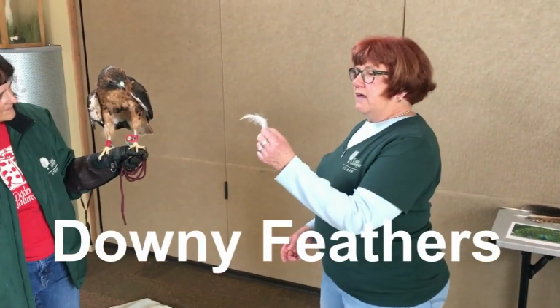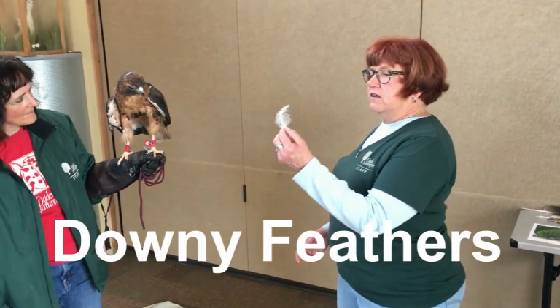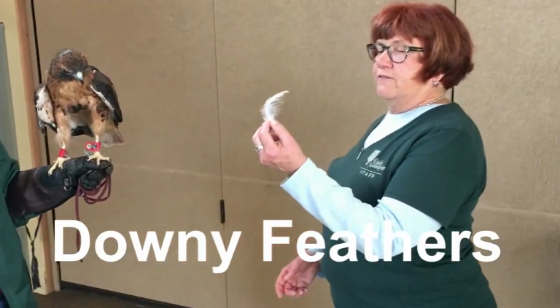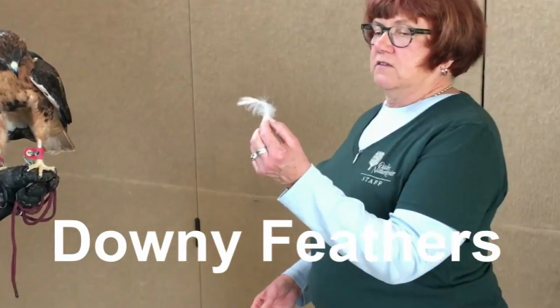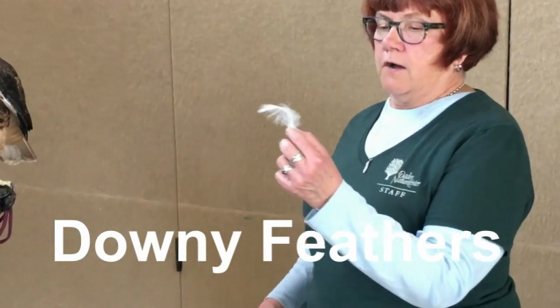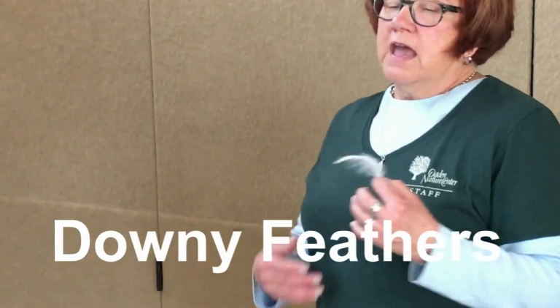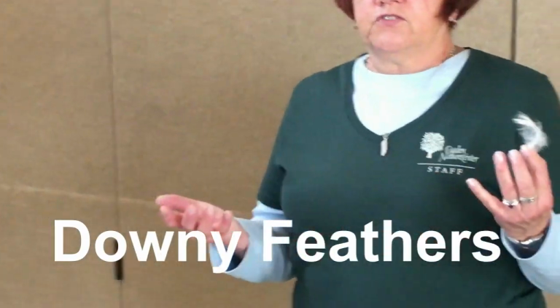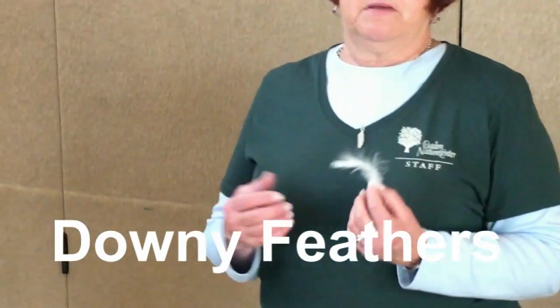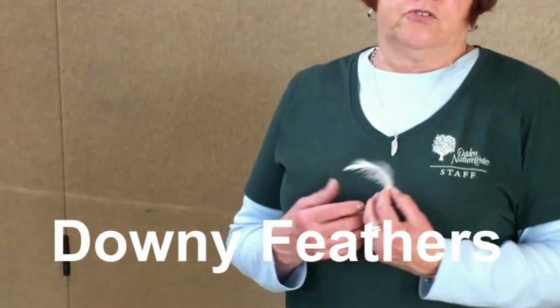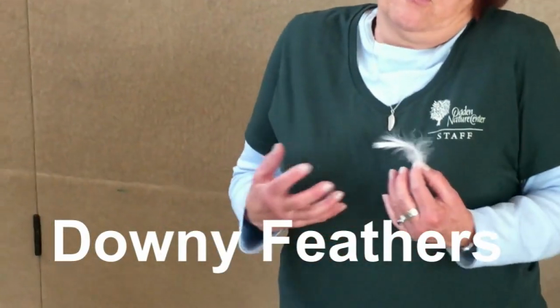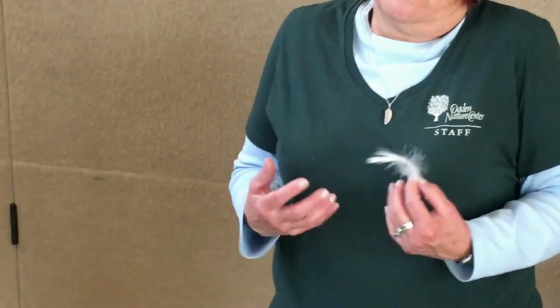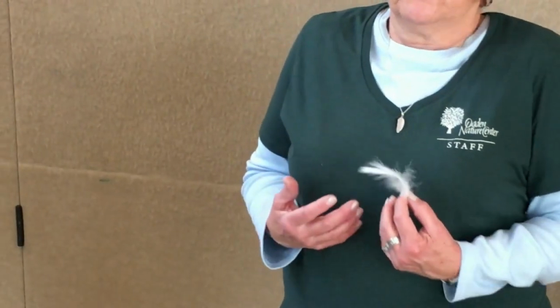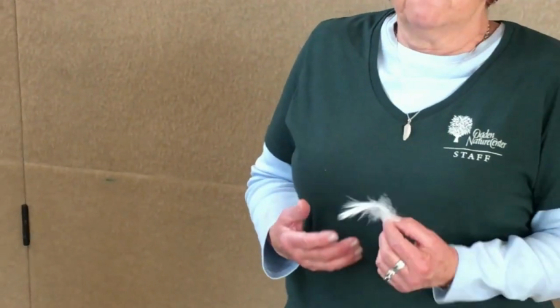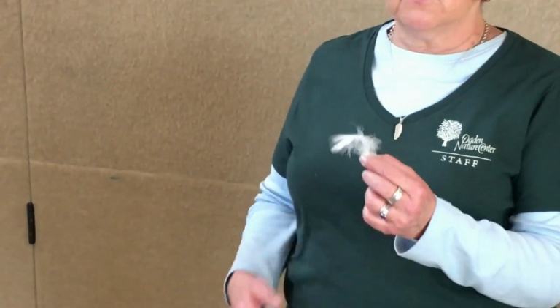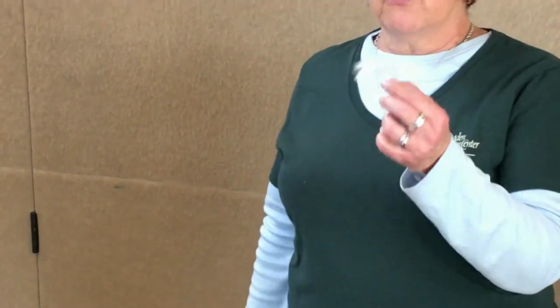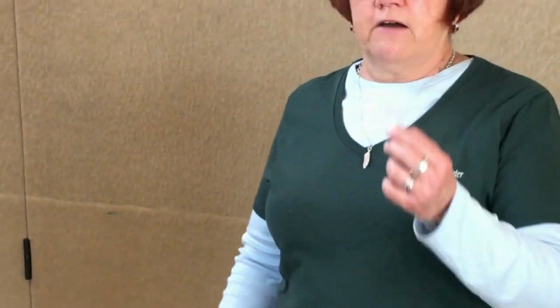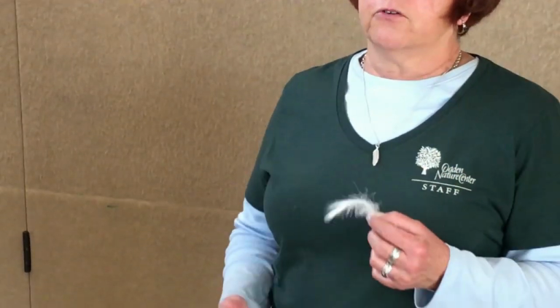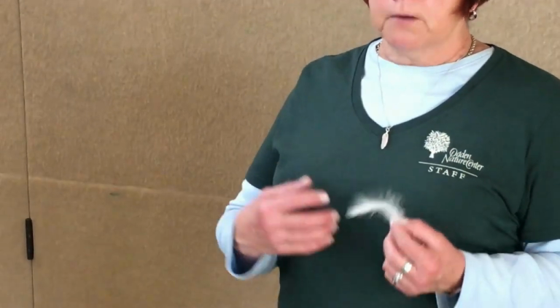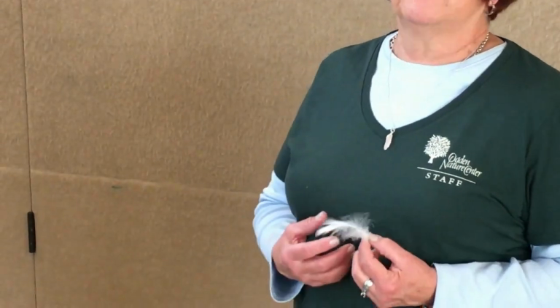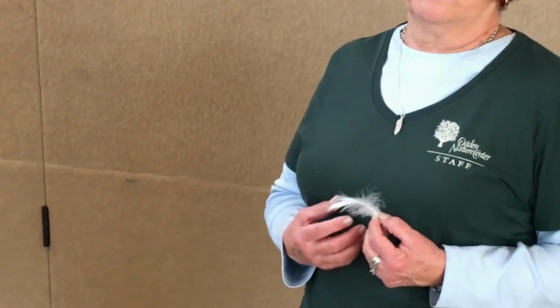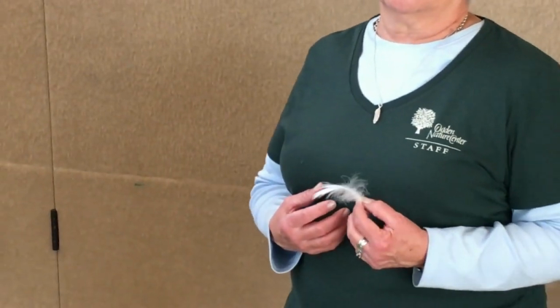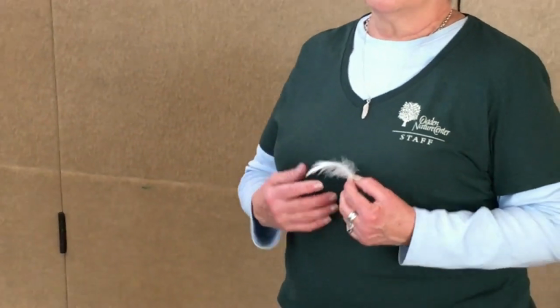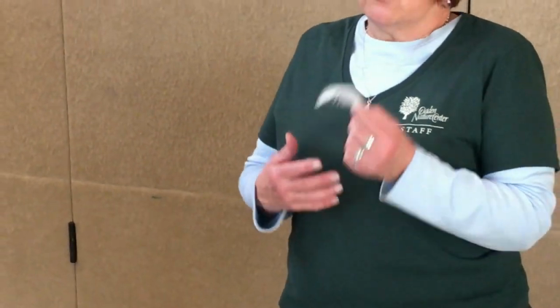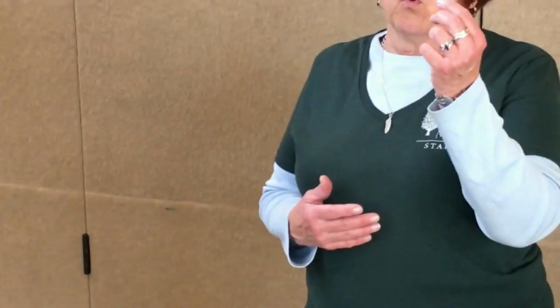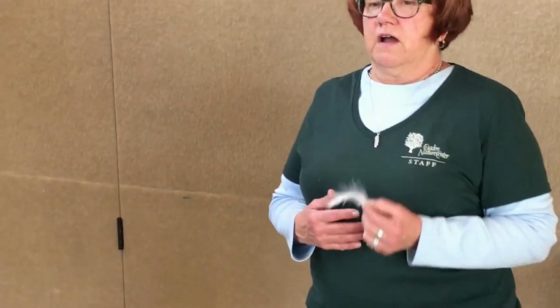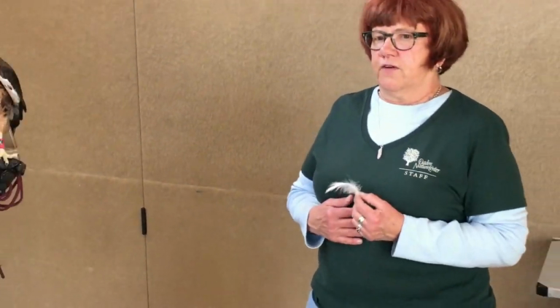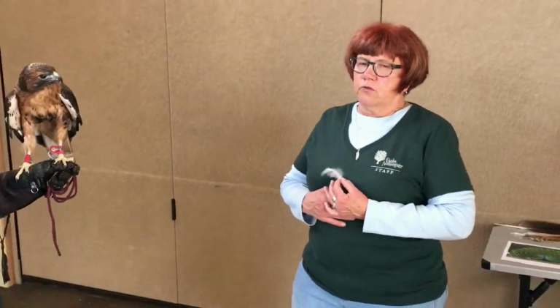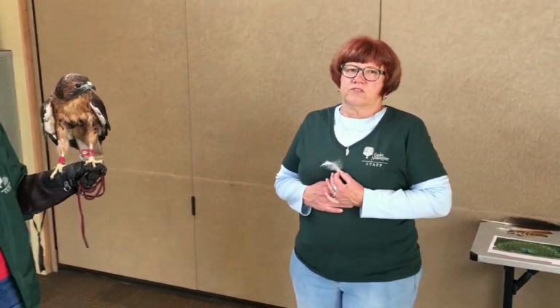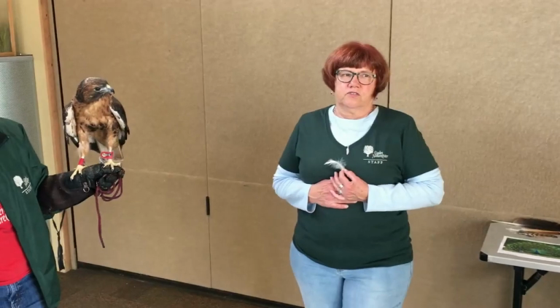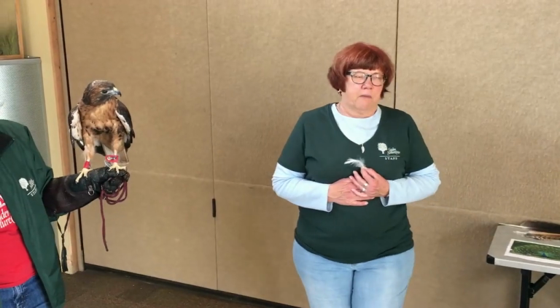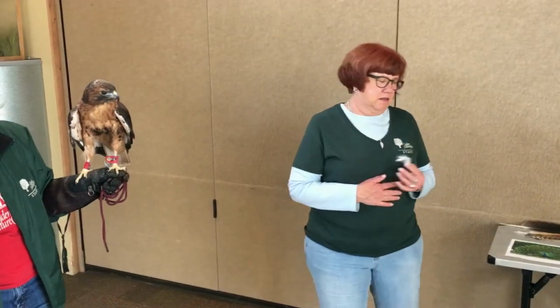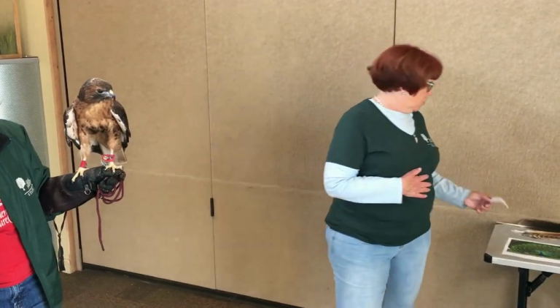Downy feathers are really fluffy and soft. If you see baby birds, you see they're all covered with fluff and fuzz — those are downy feathers. The bird will have downy feathers as it grows, but those are the warmest kinds of feathers, so they're the ones closest to his body to keep him warm.